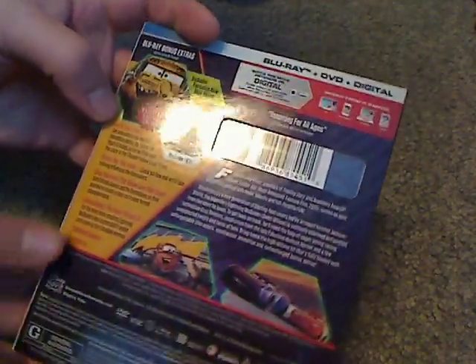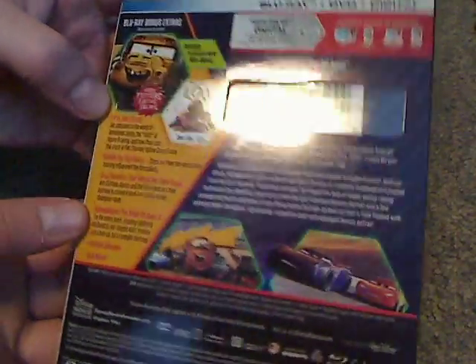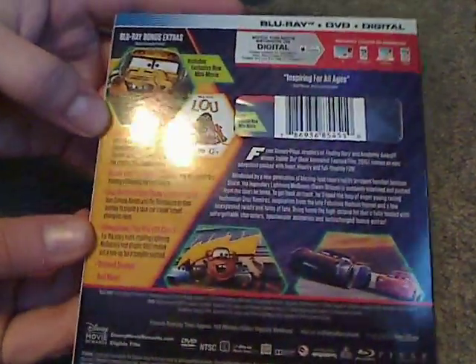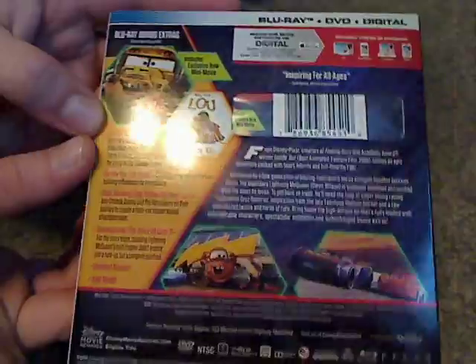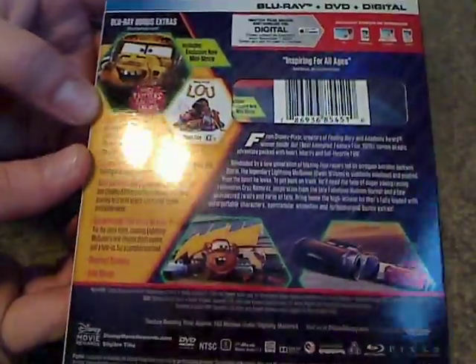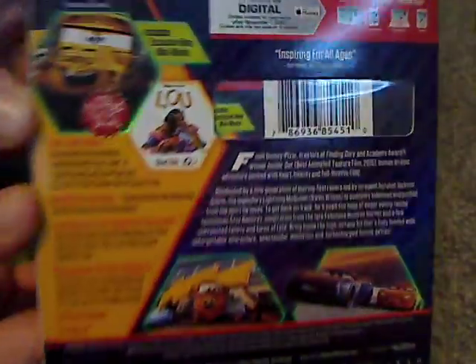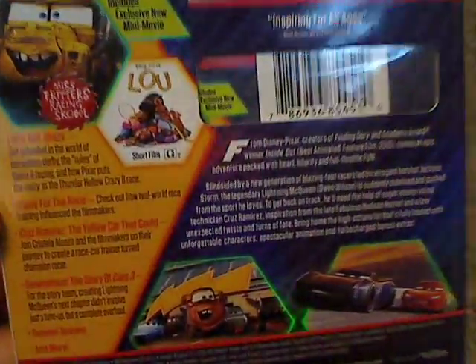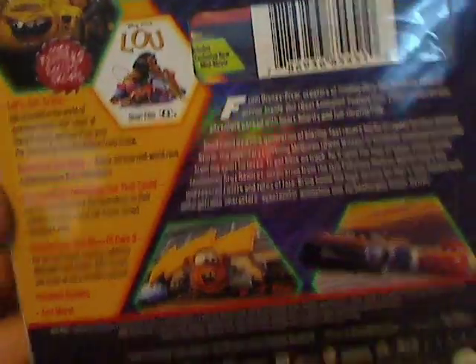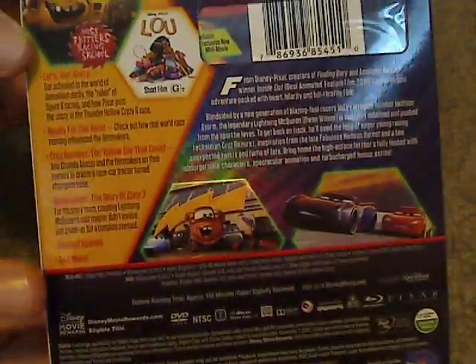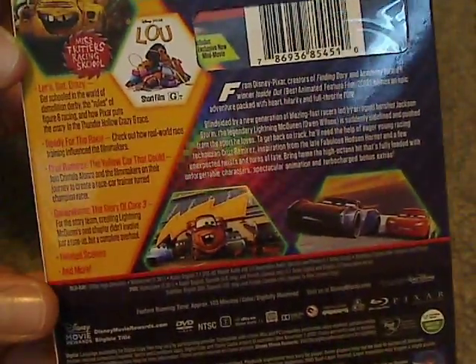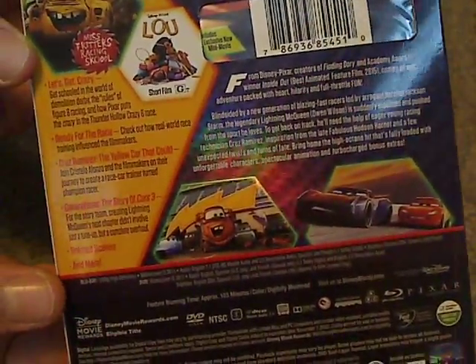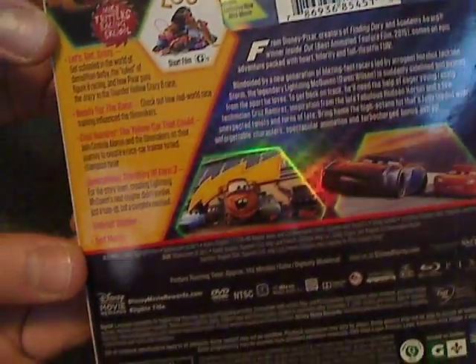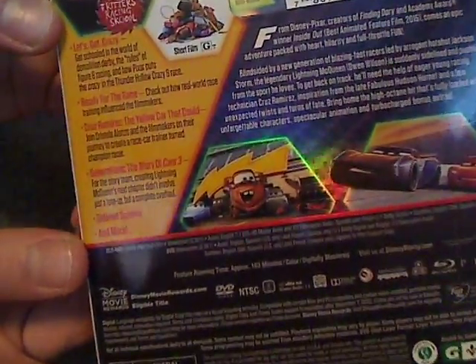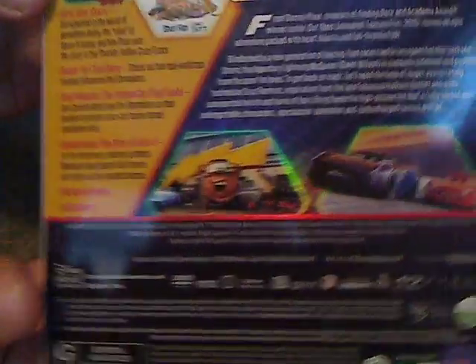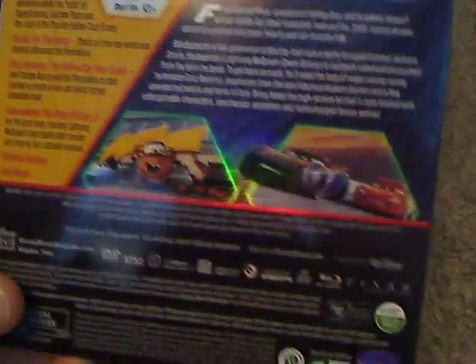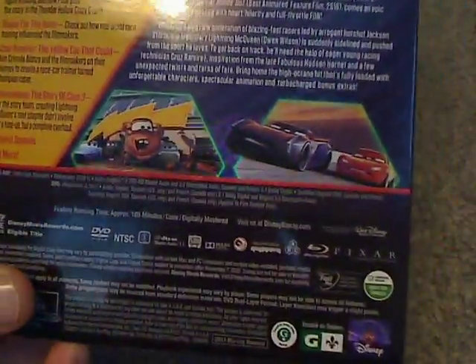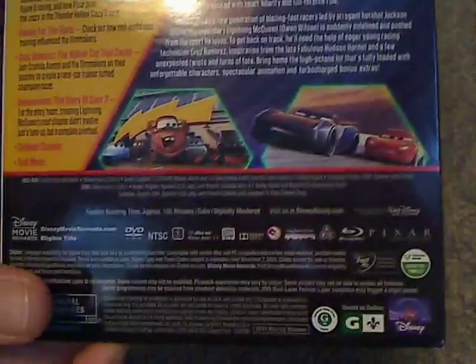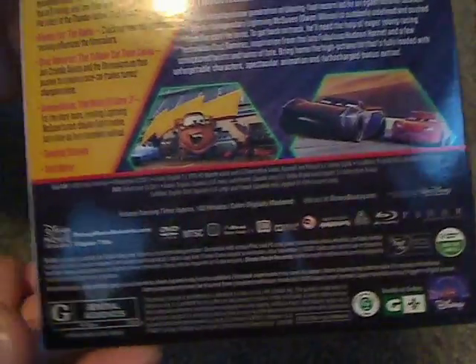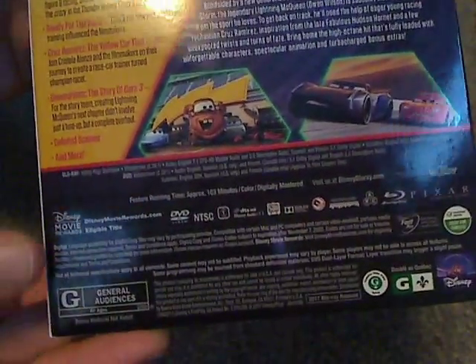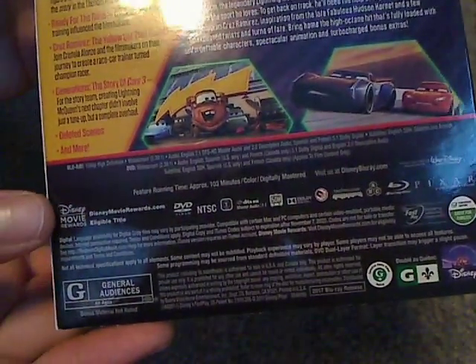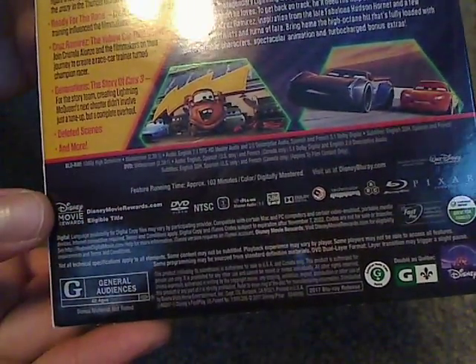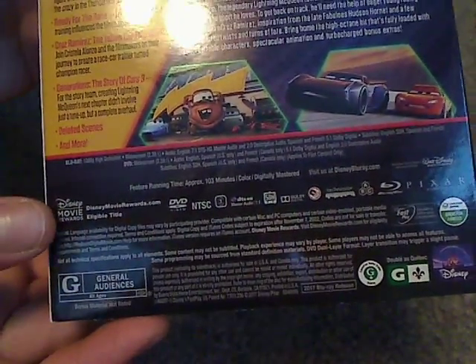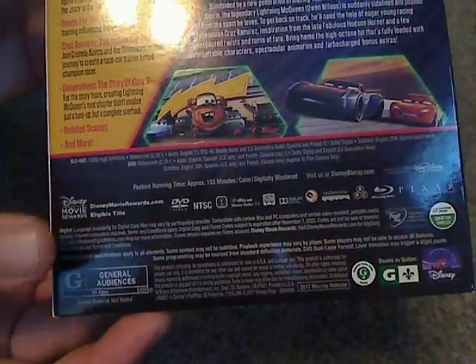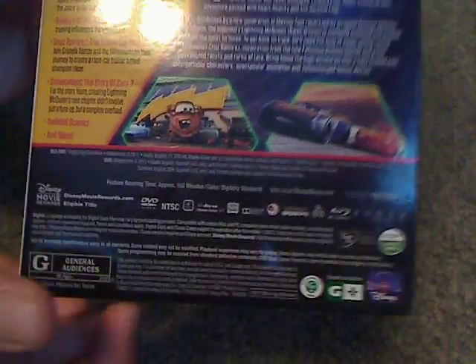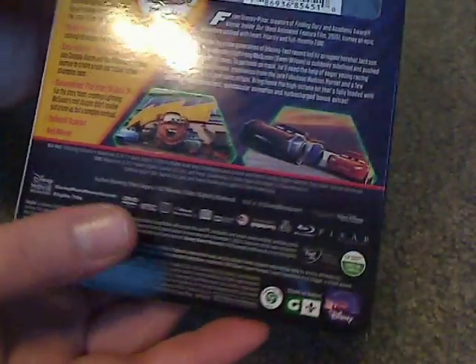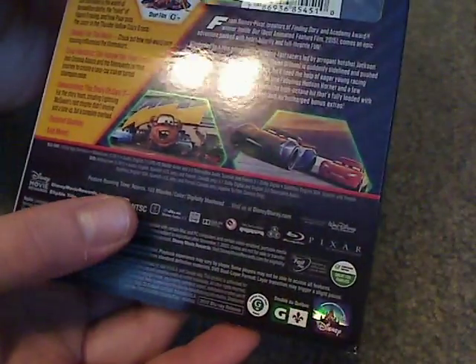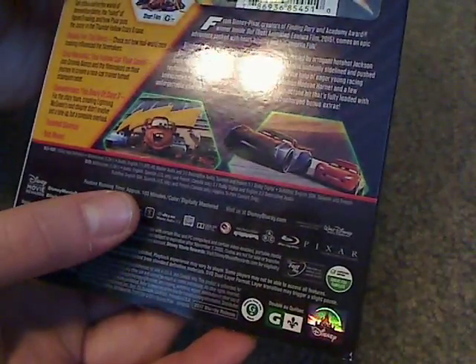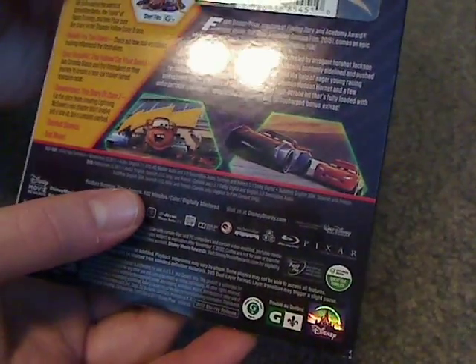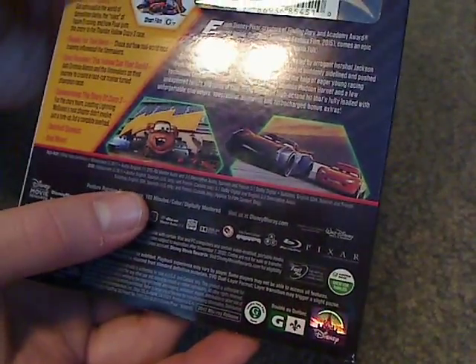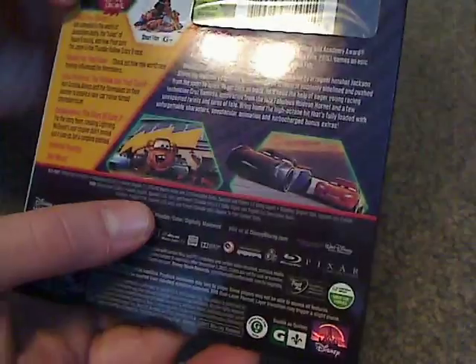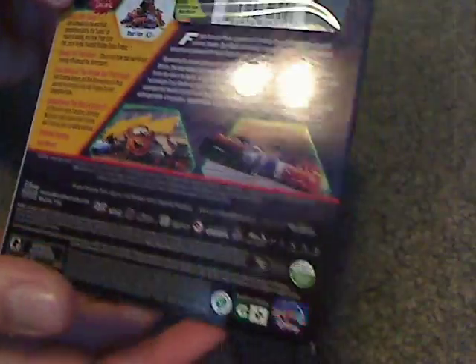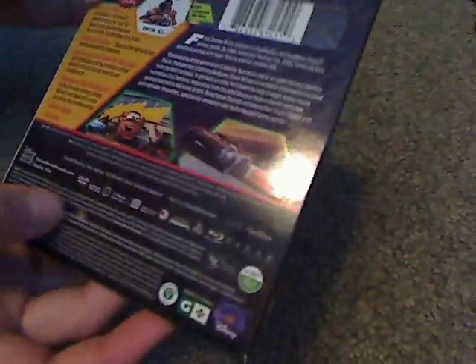And then a list of bonus features, movie description, a couple of thumbnails, and Disney Movie Rewards, and the approximate runtime of 103 minutes.